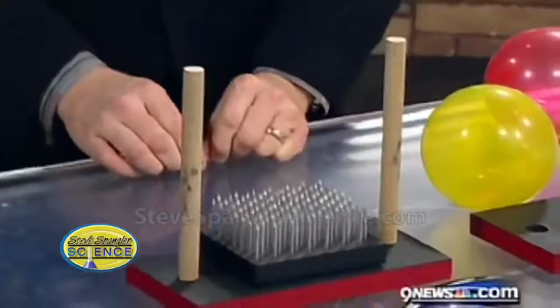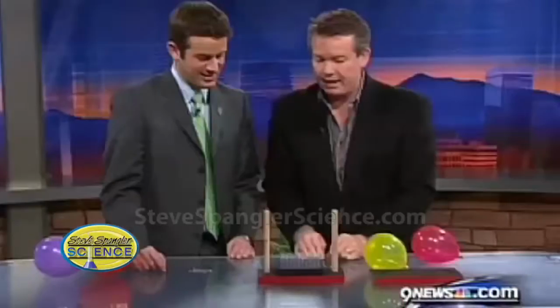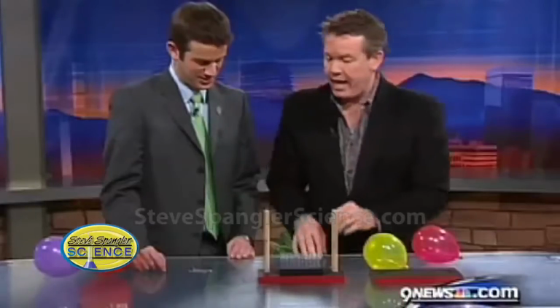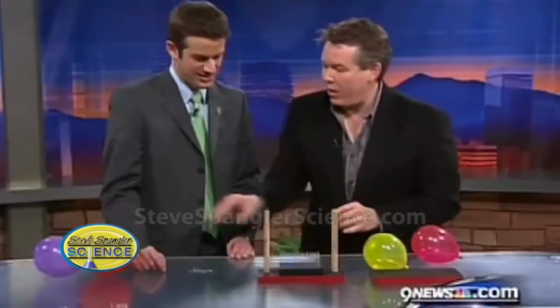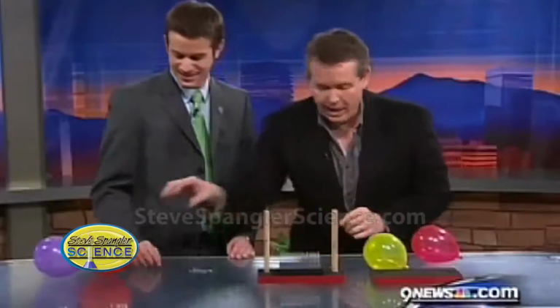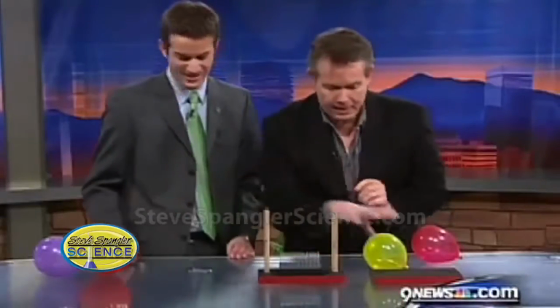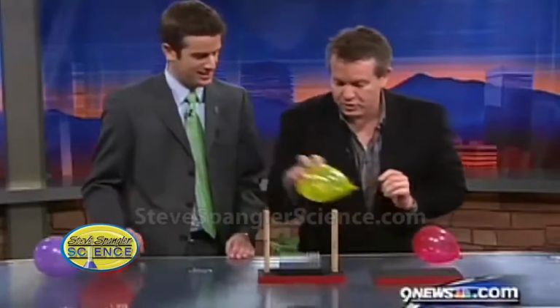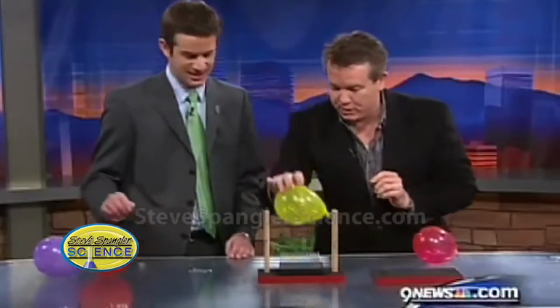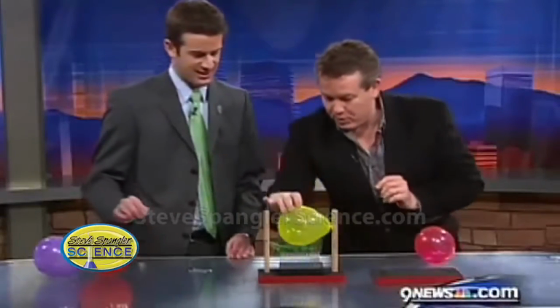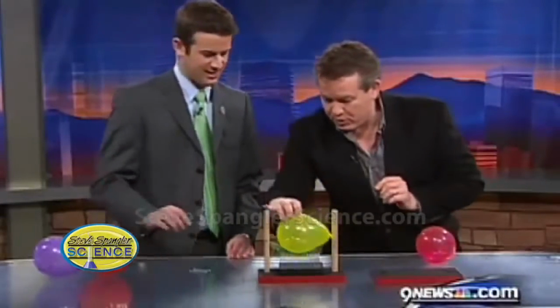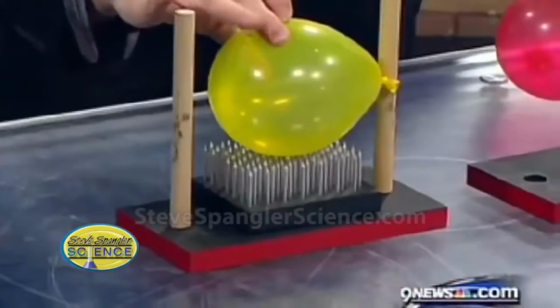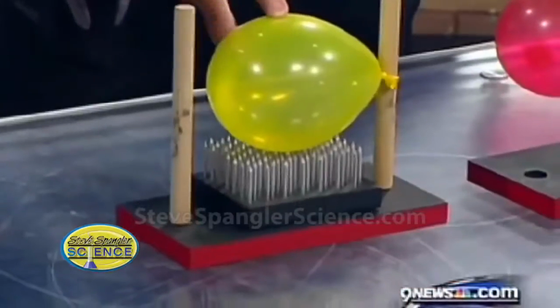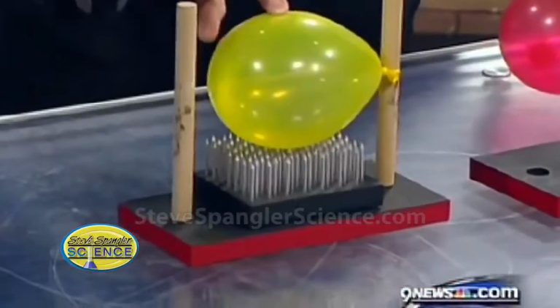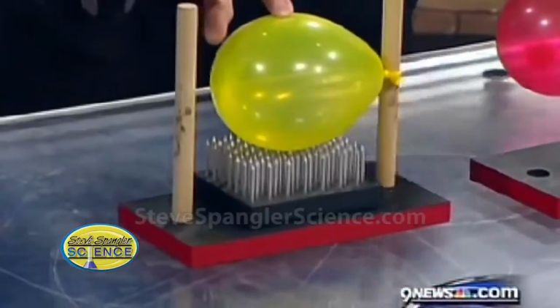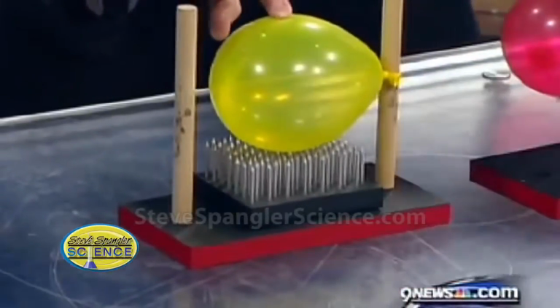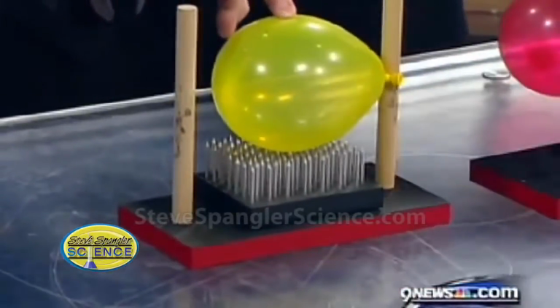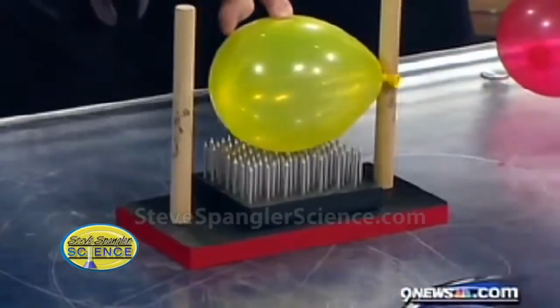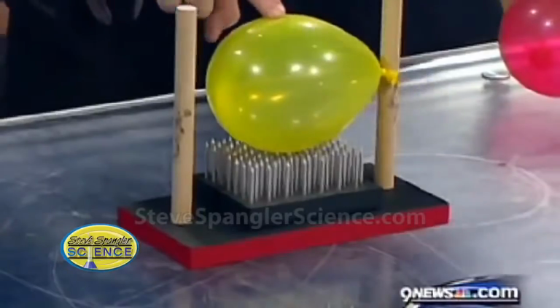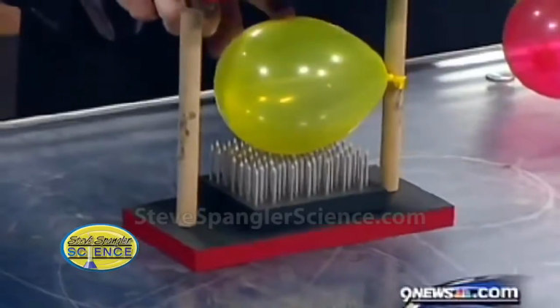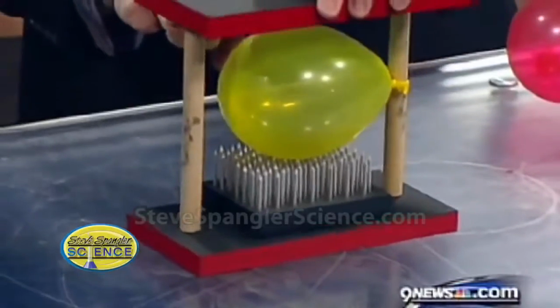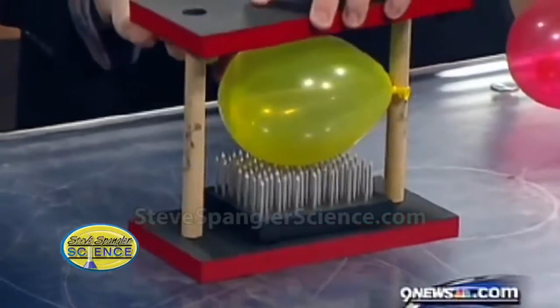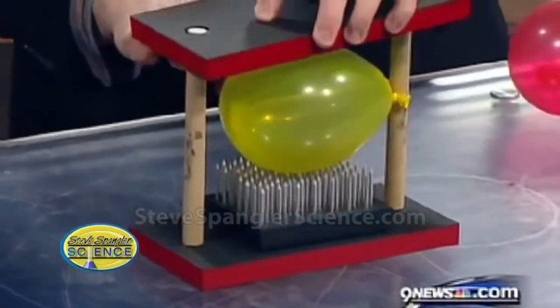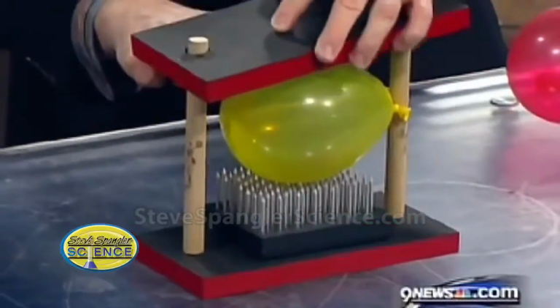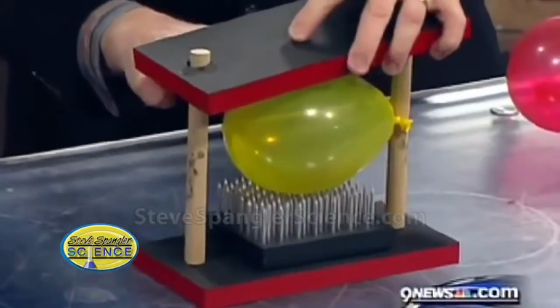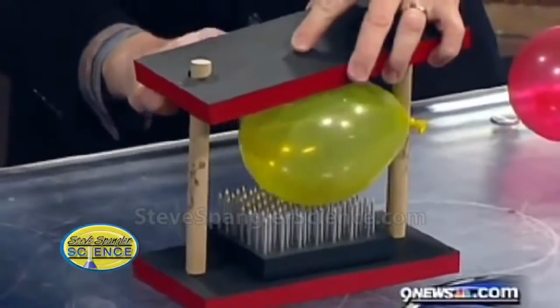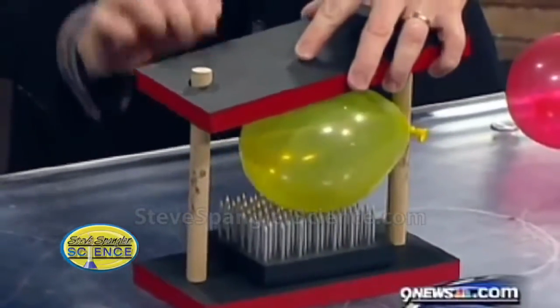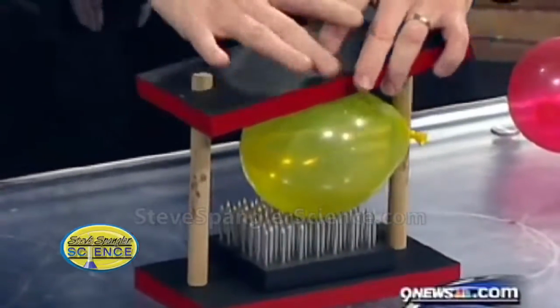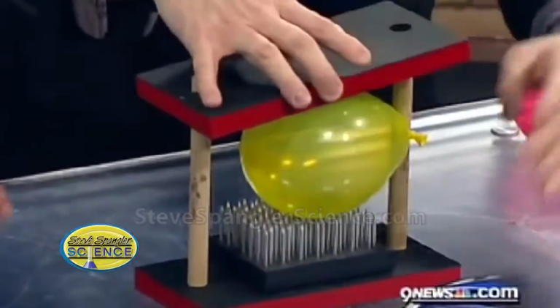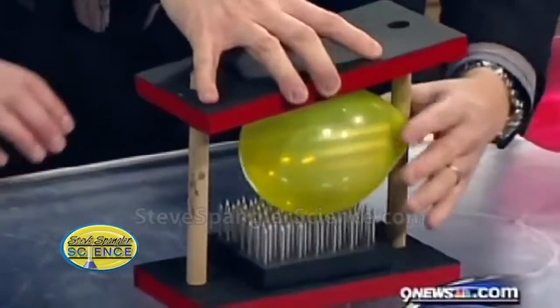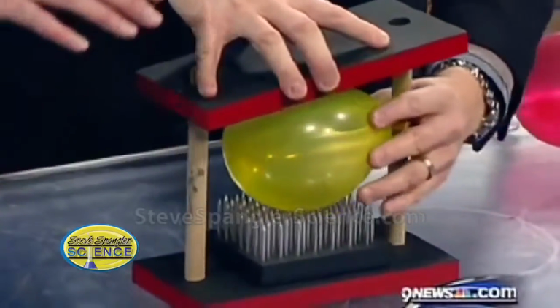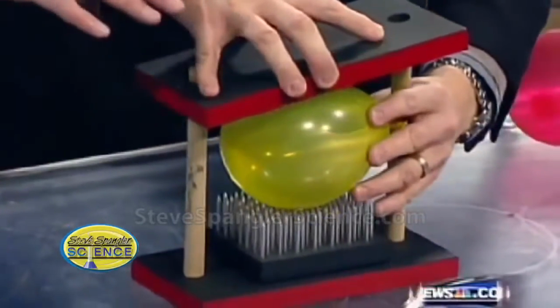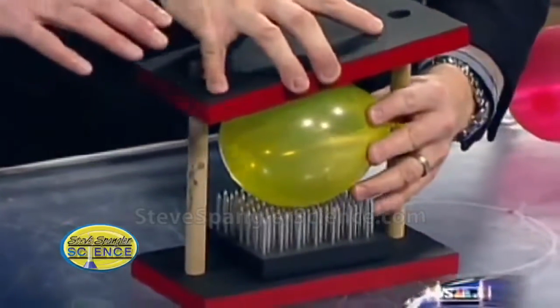The balloon goes on top like this, all right? And now, so that your hand doesn't get hurt, the board goes on top, kind of like this. I got the feeling of what's going to happen here.